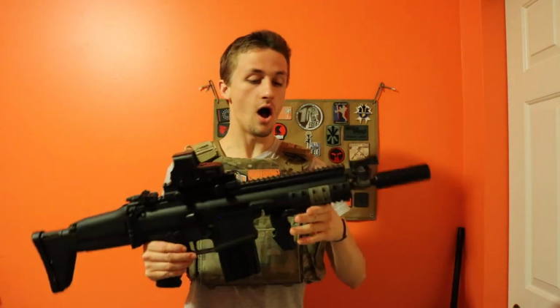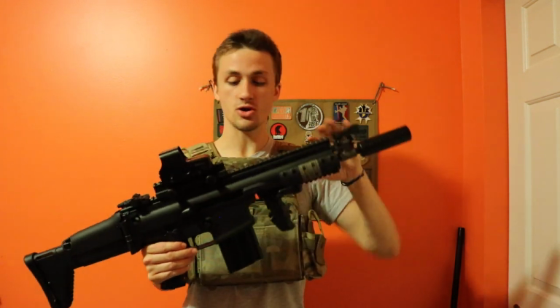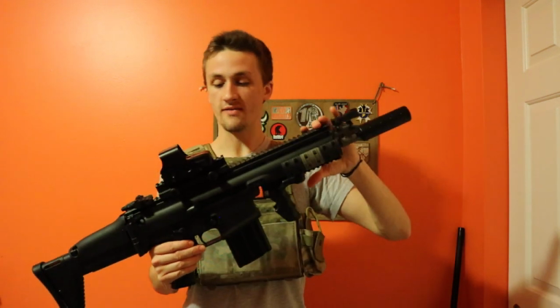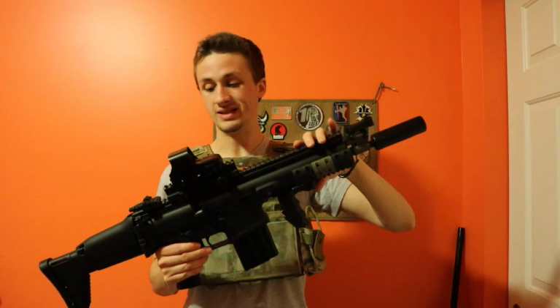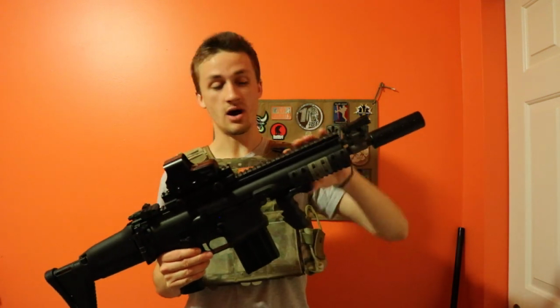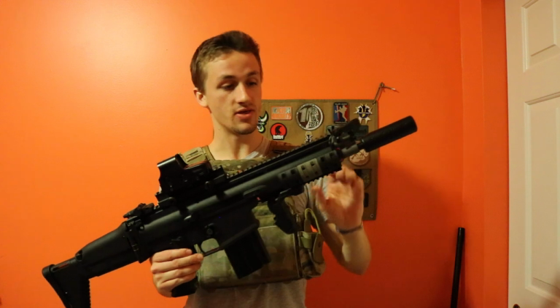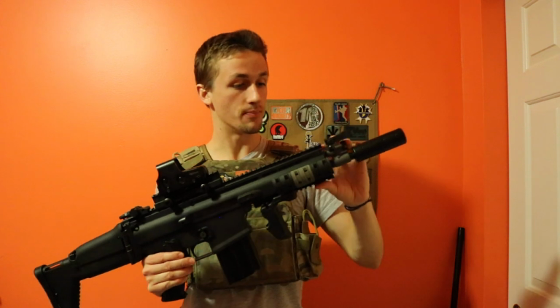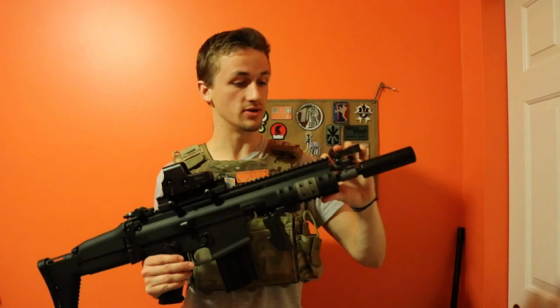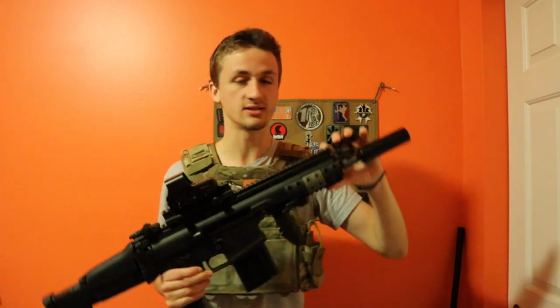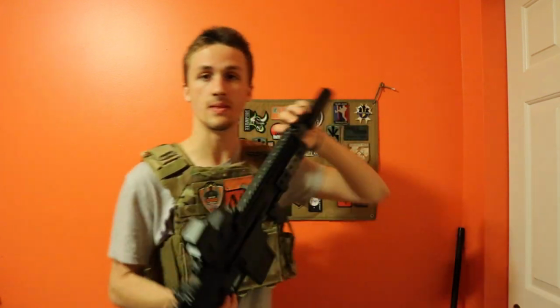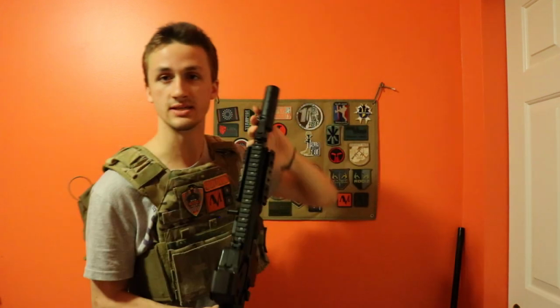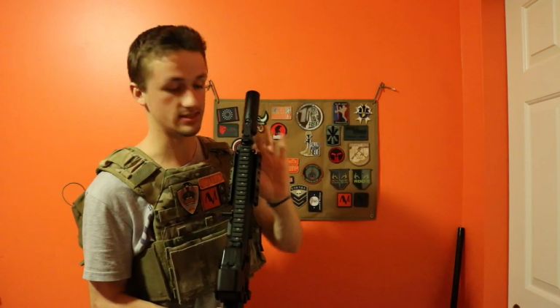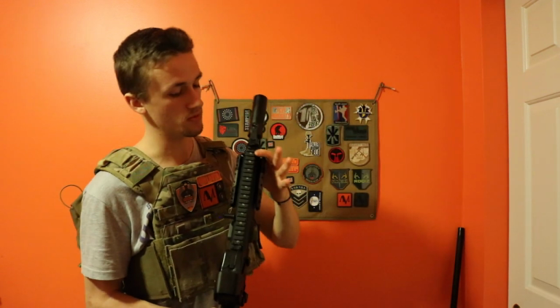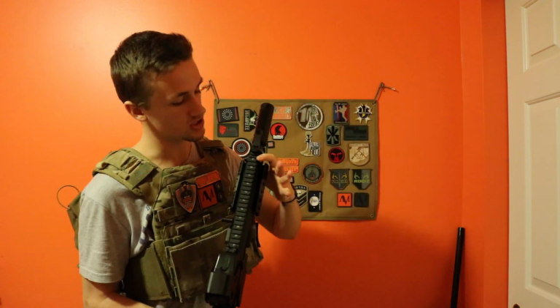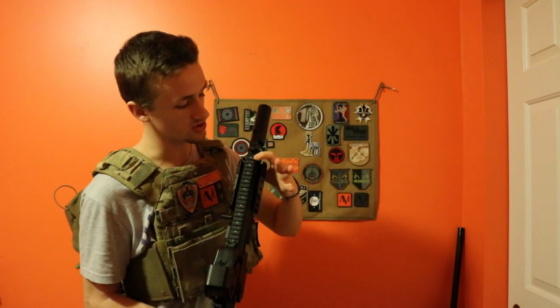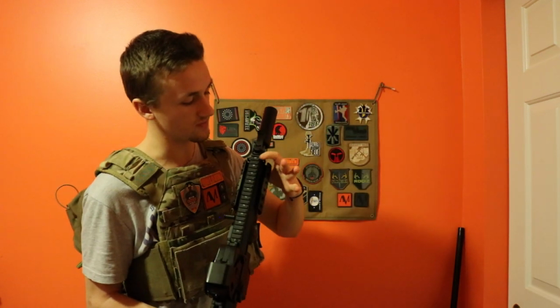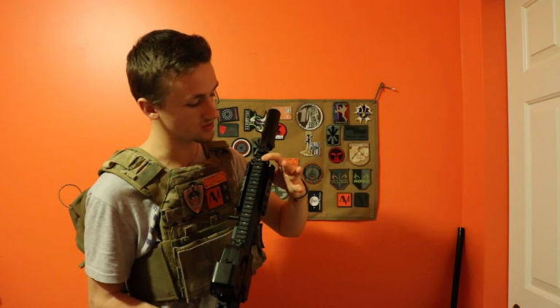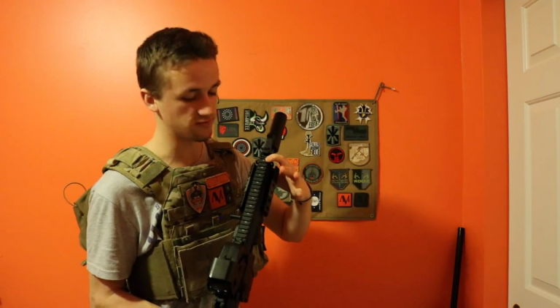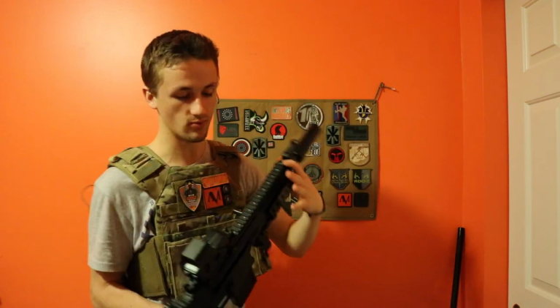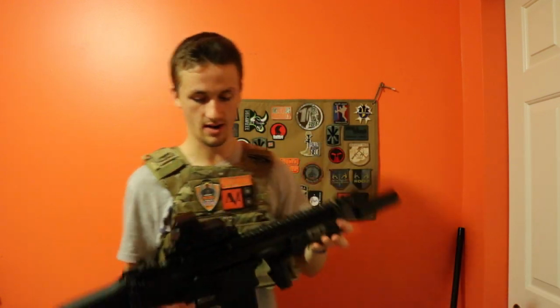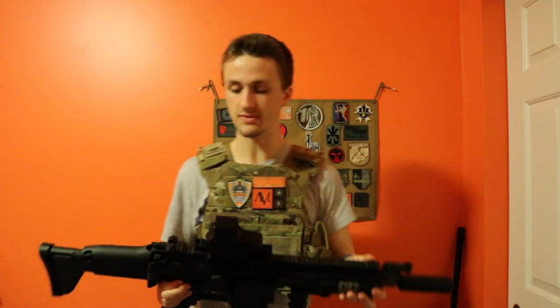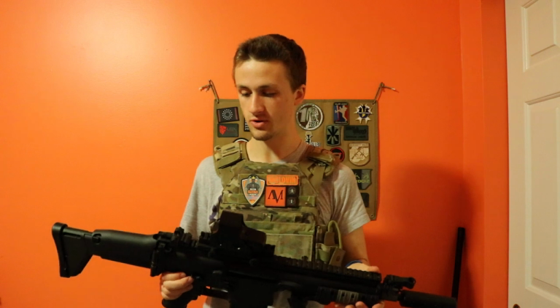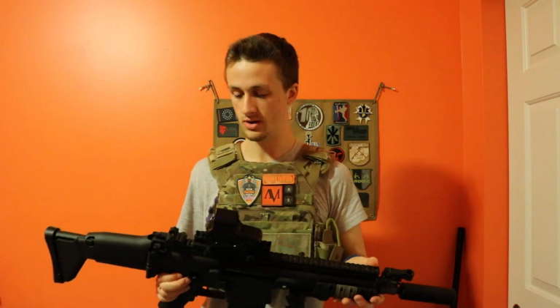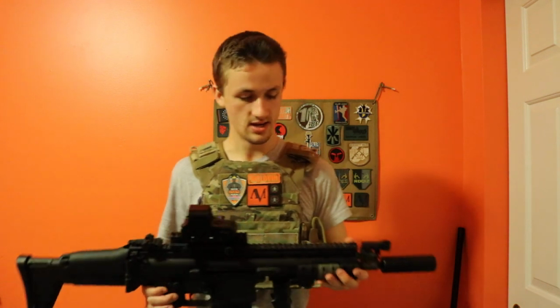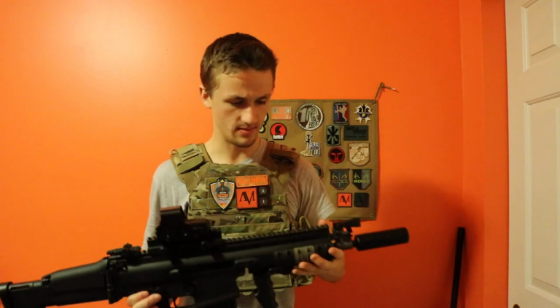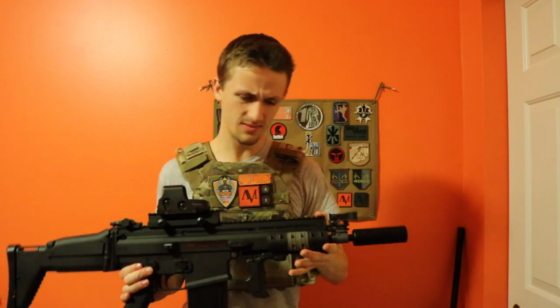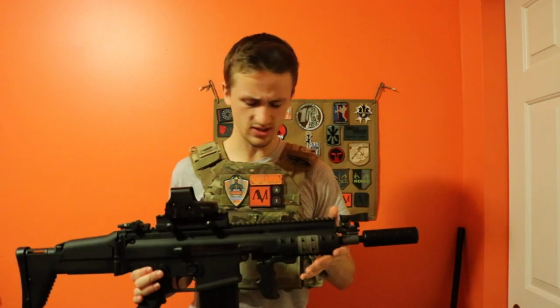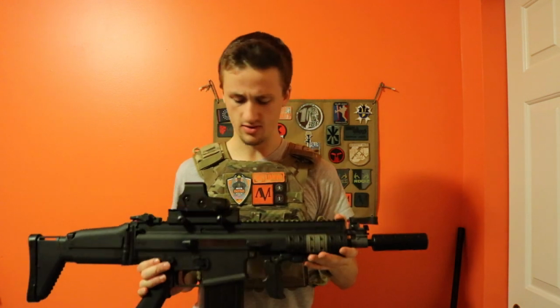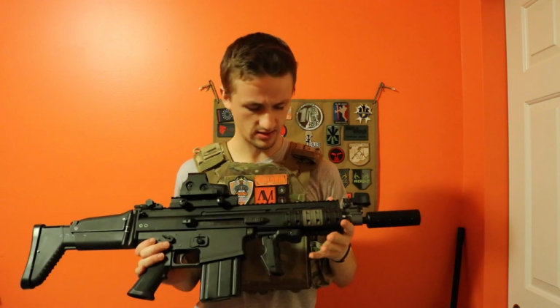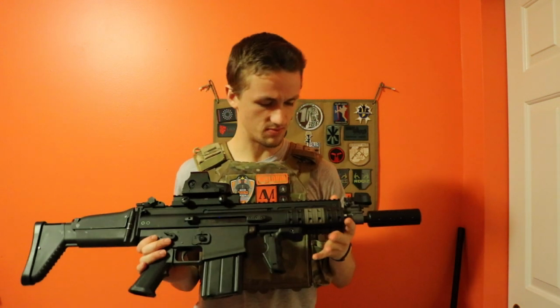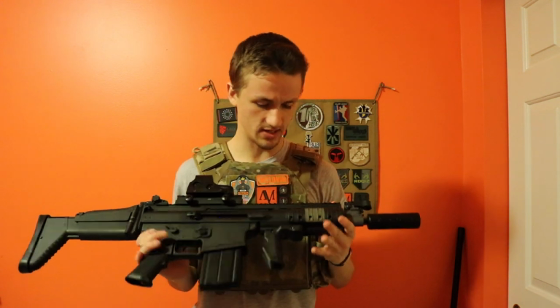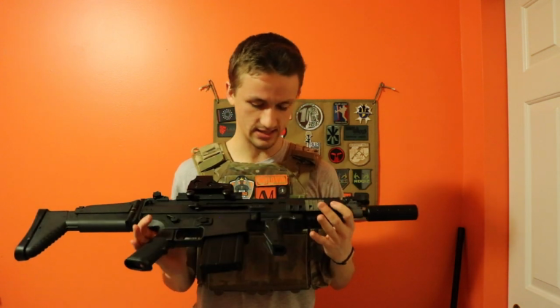Up here you have a complete monolithic upper rail system, and you can see it's numbered — each section specifically. This is 41 centimeters, I believe, though I don't know exactly which measurement it is.